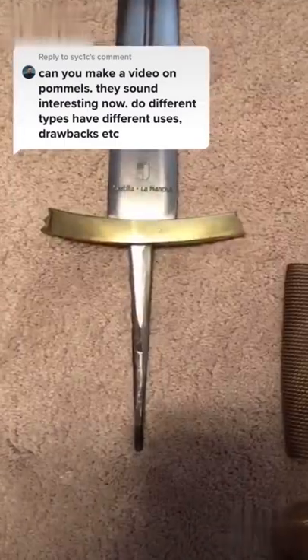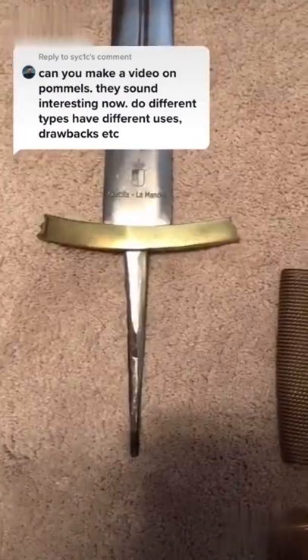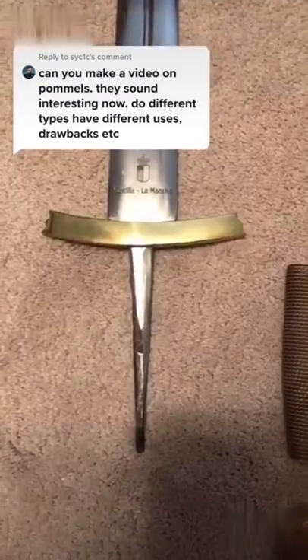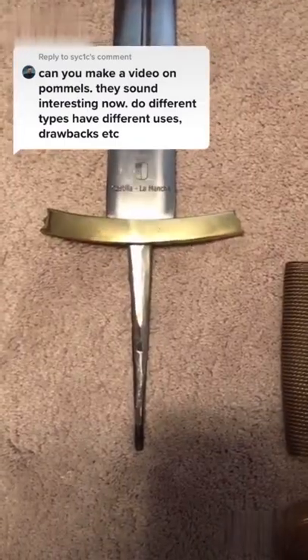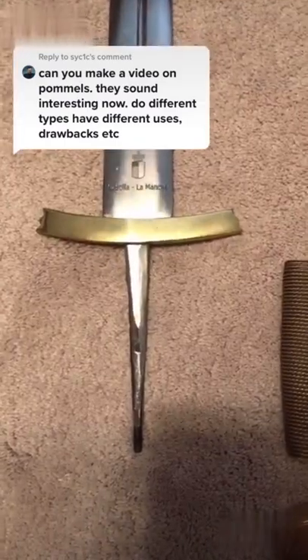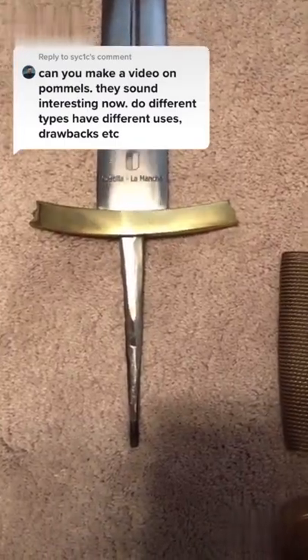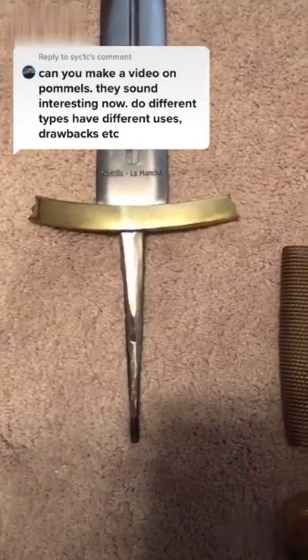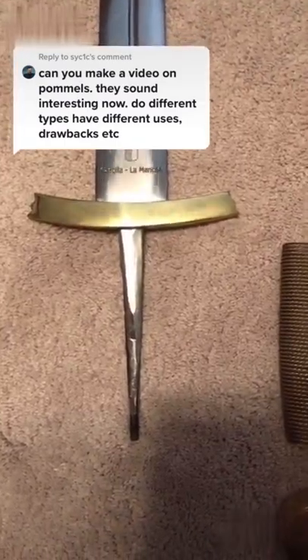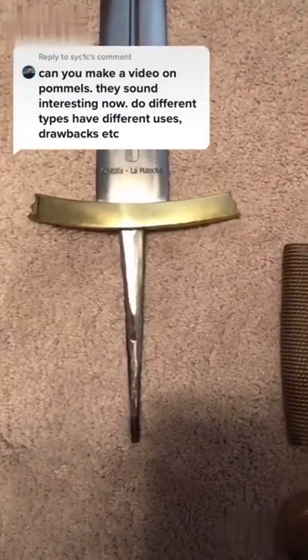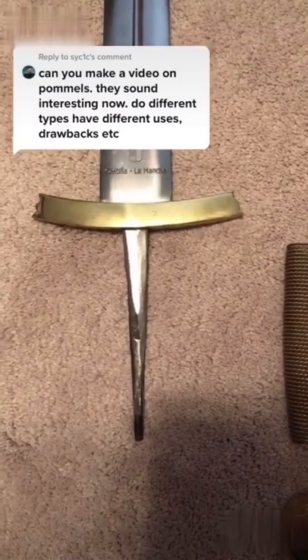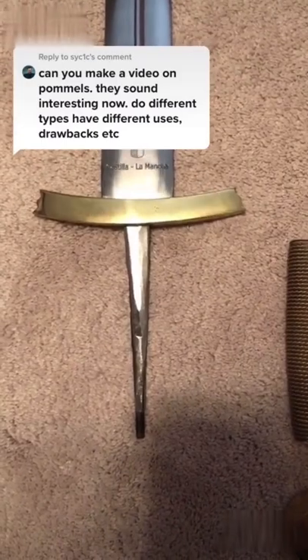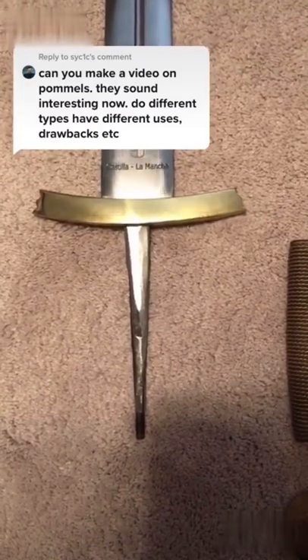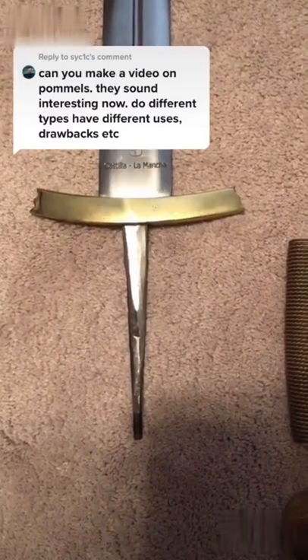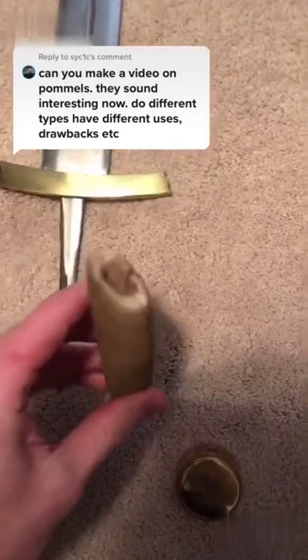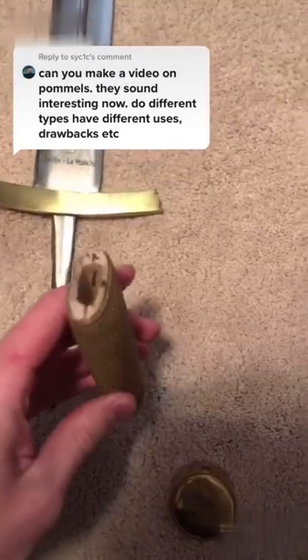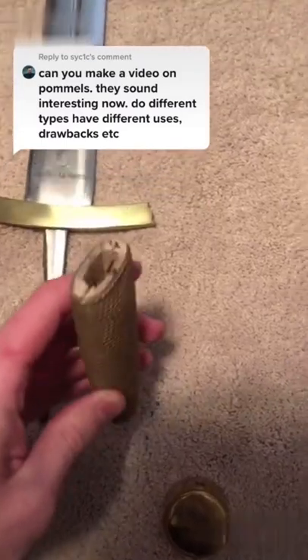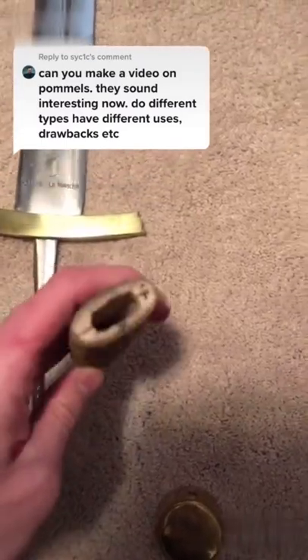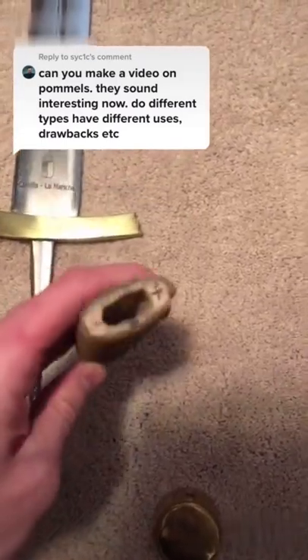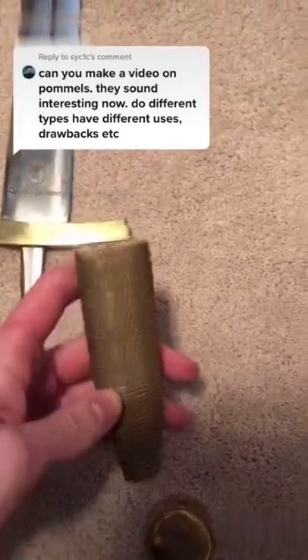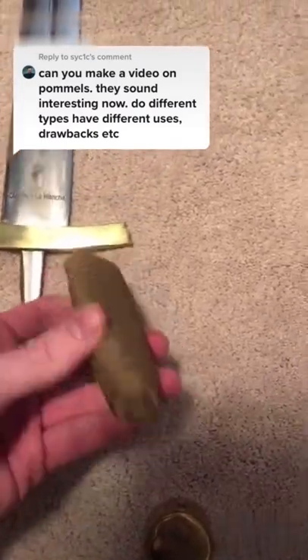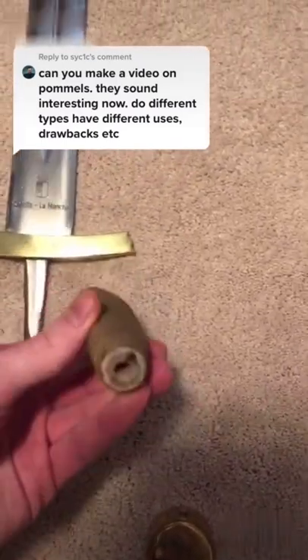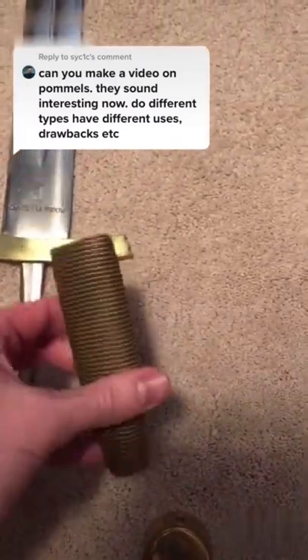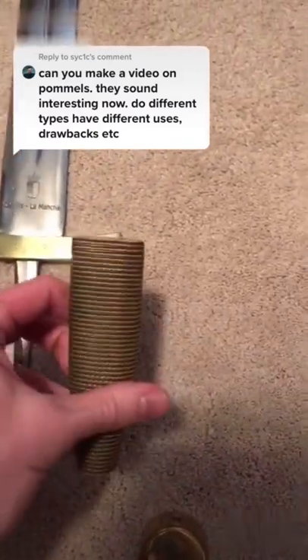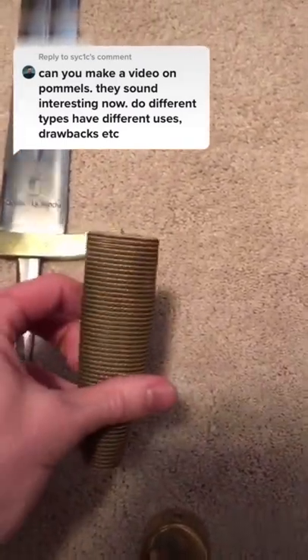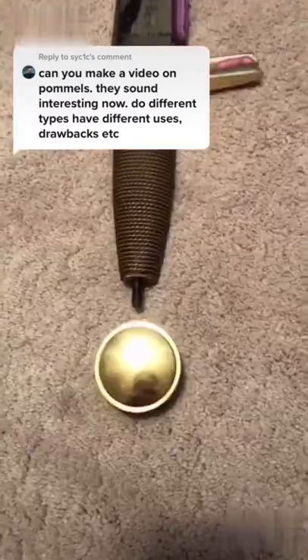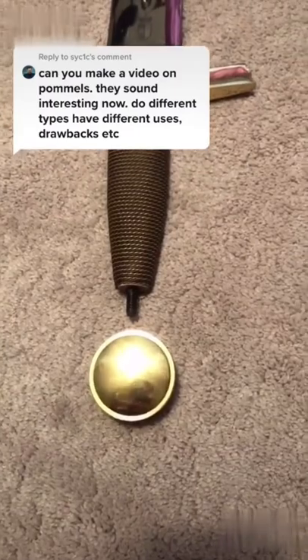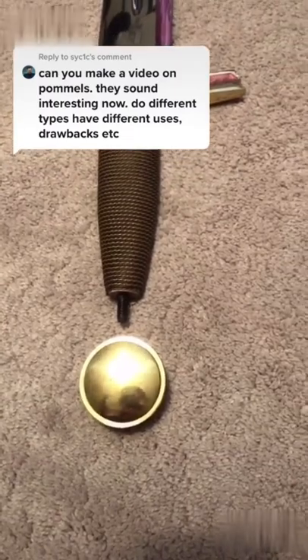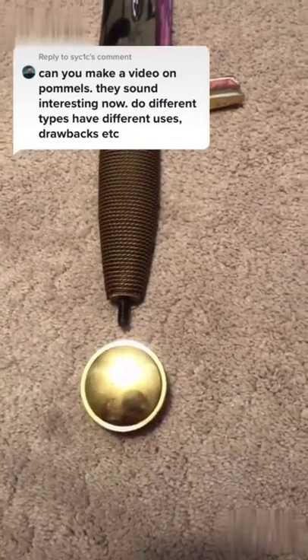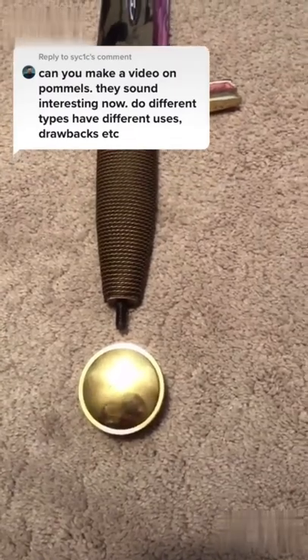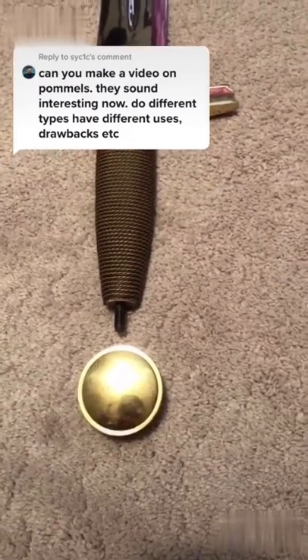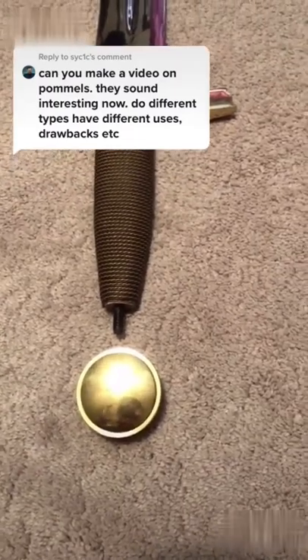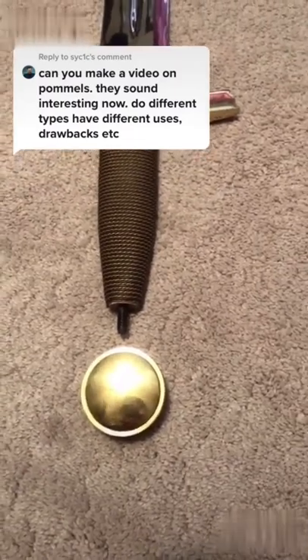The cross guard is slid into place and sometimes so tightly fitted that it can't even be removed. Next, the grip, usually made out of wood, sometimes with leather or wire wrap, and then usually we have the pommel holding everything together.